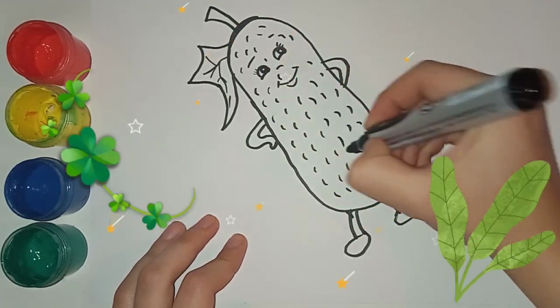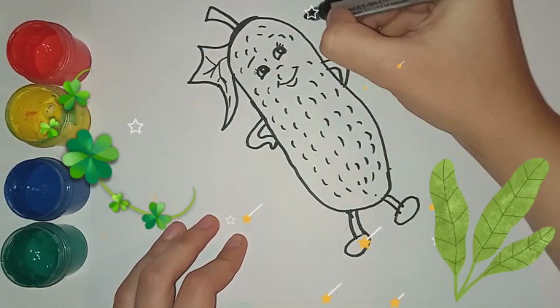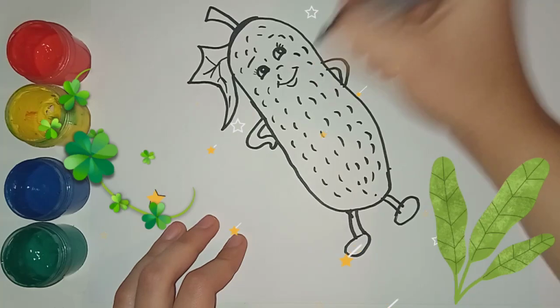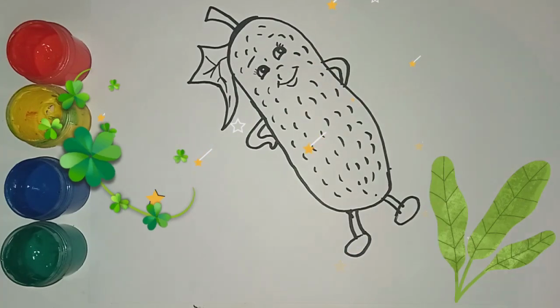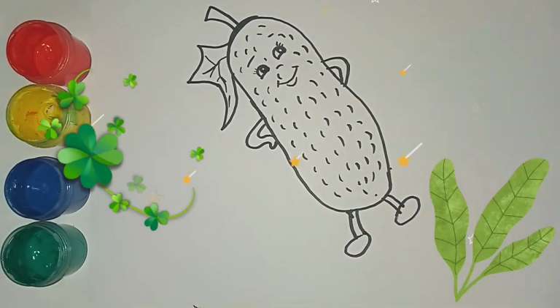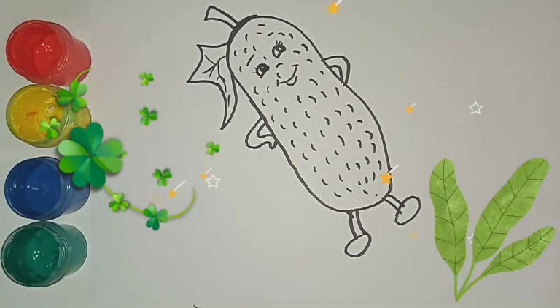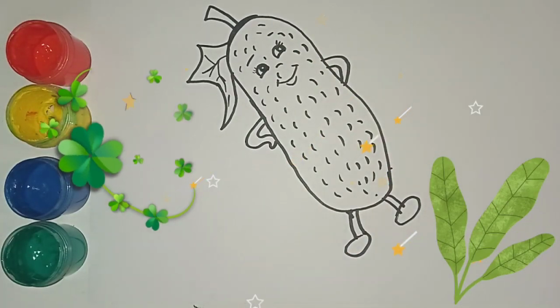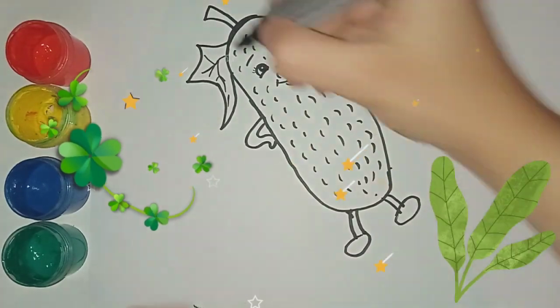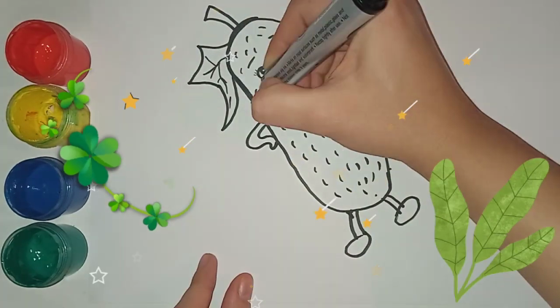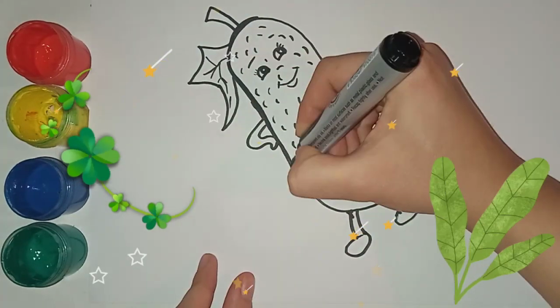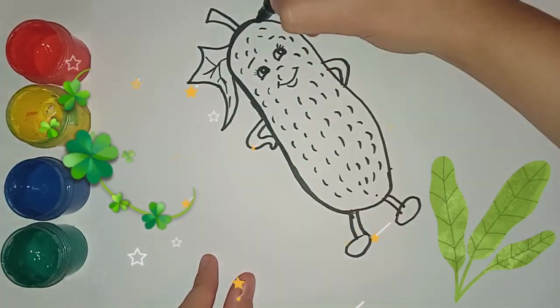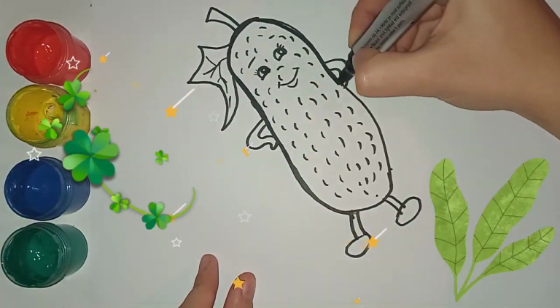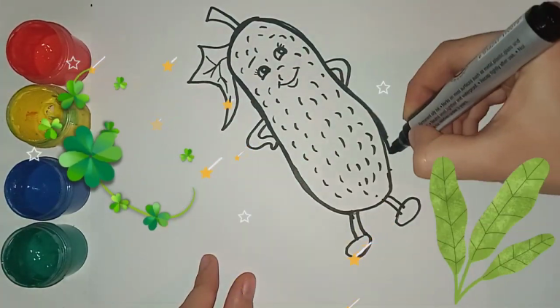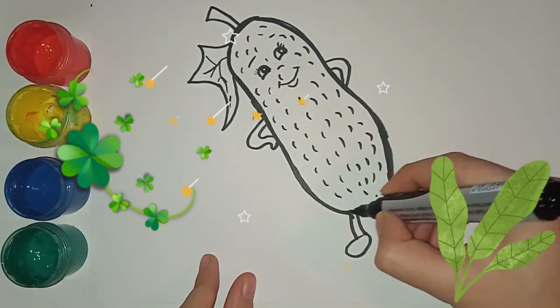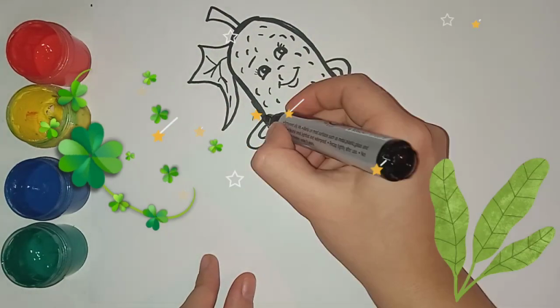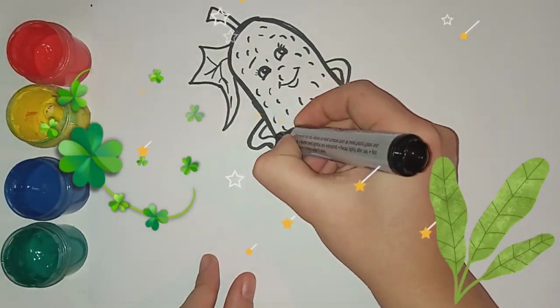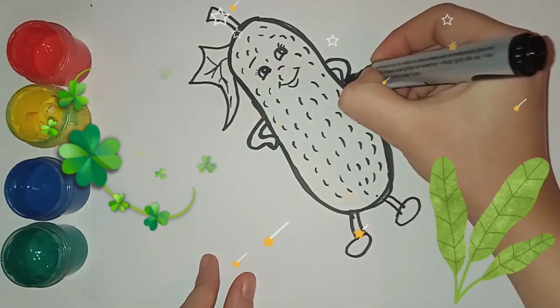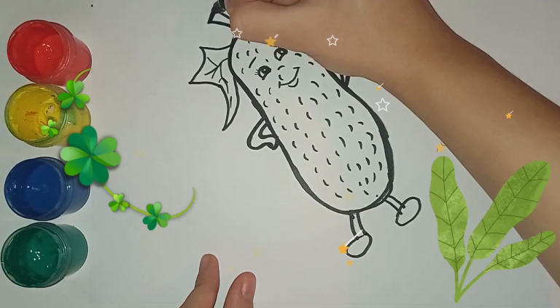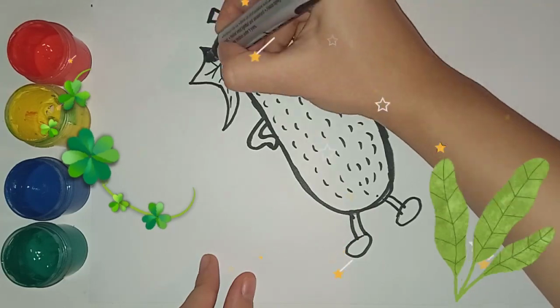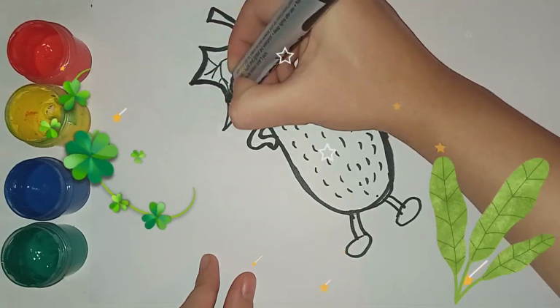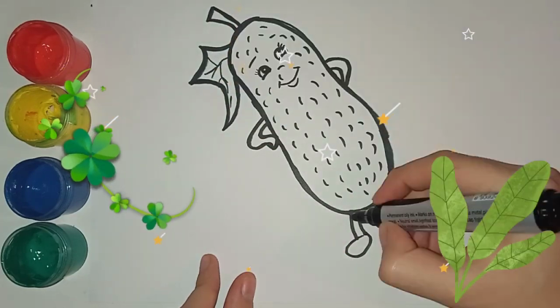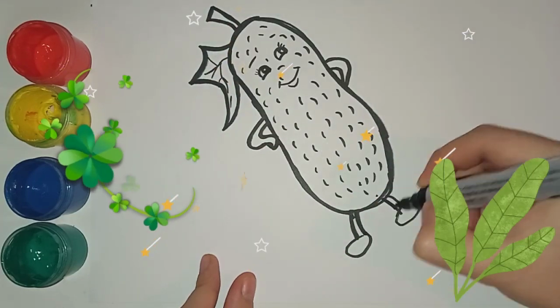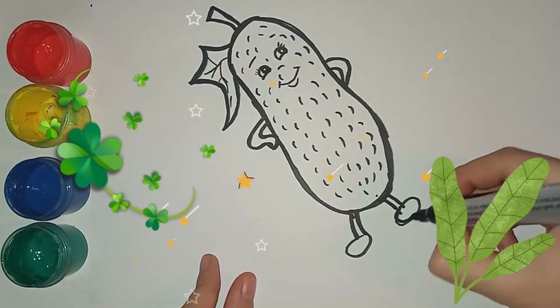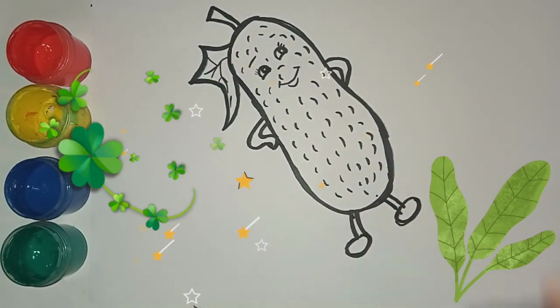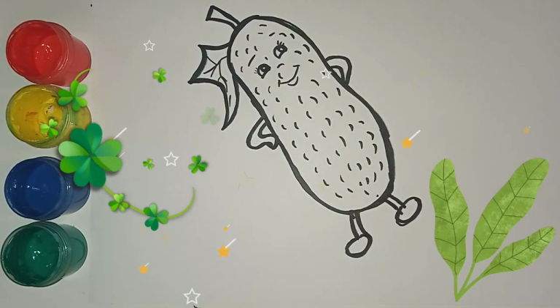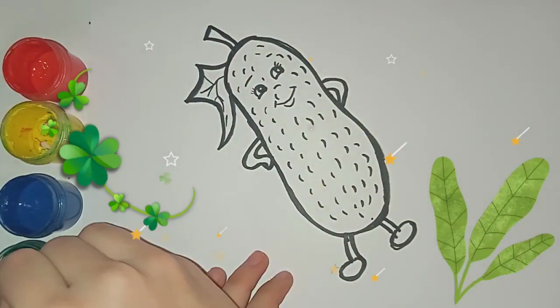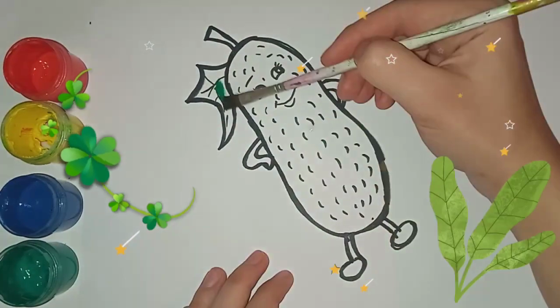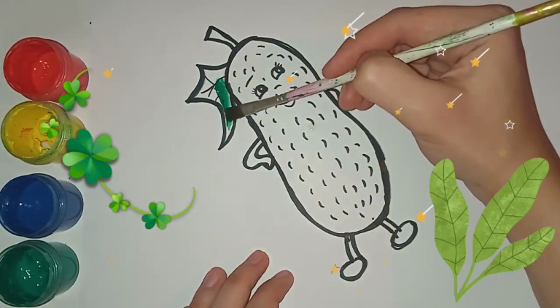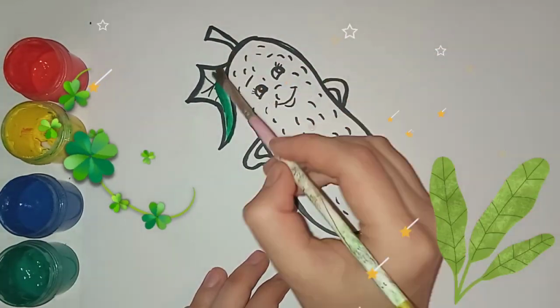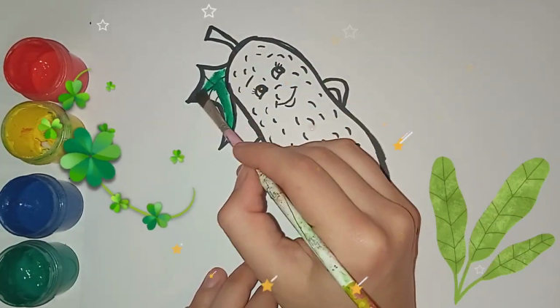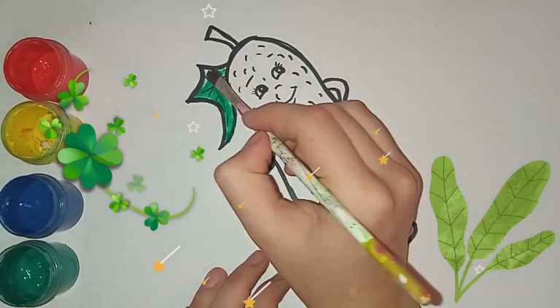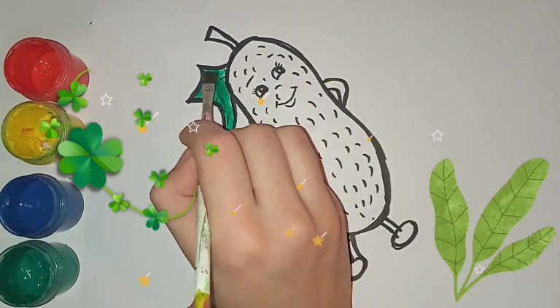Sweet and yummy ice cream, come and have some ice cream. I love vanilla ice cream, la la la la la, so yummy.